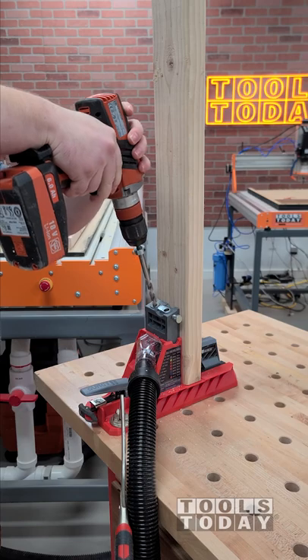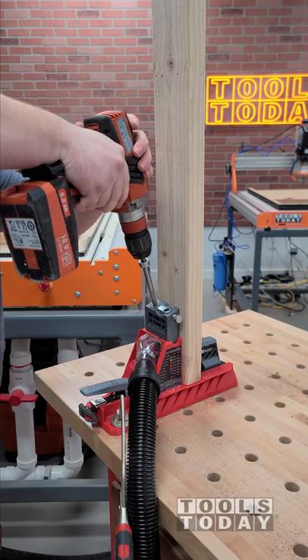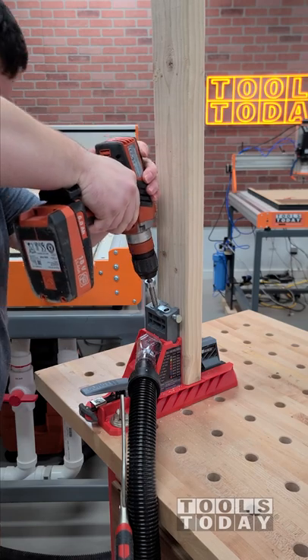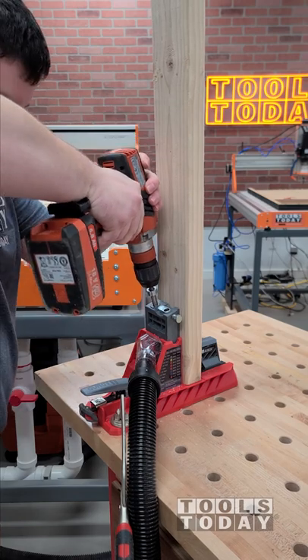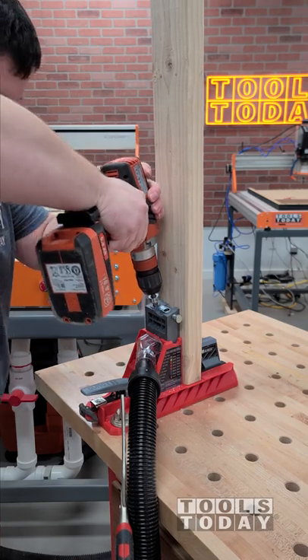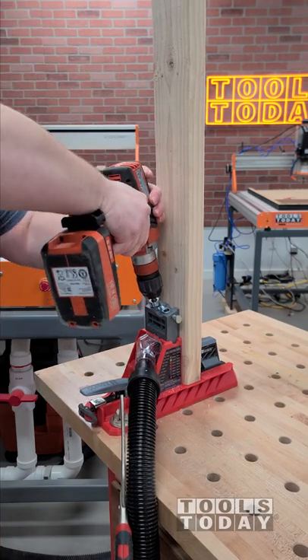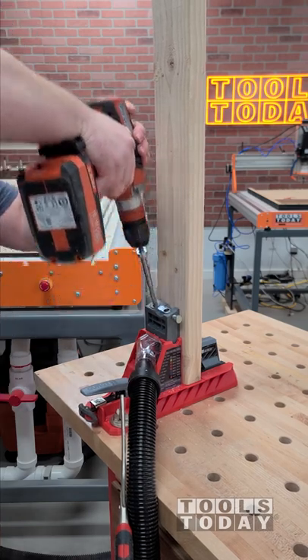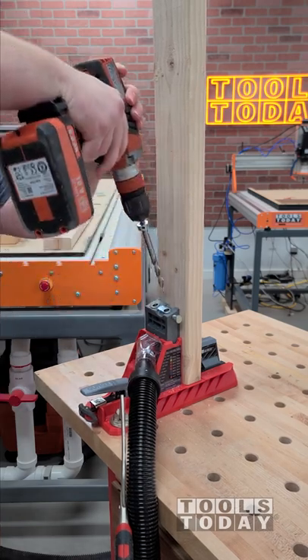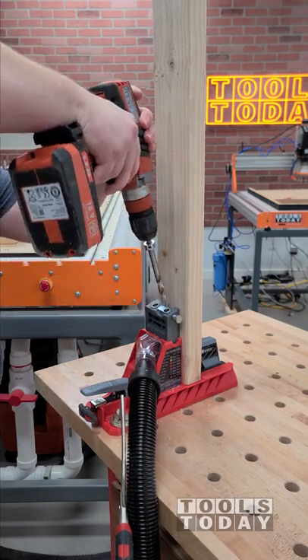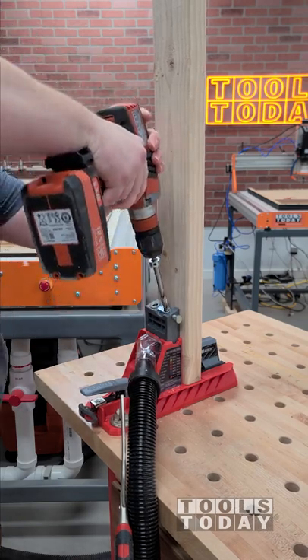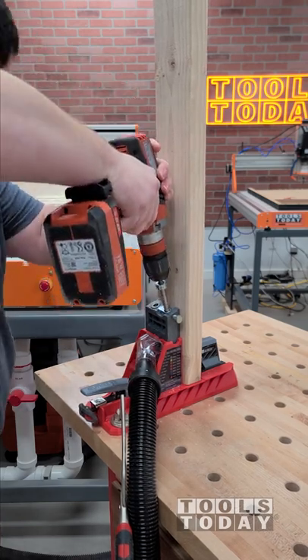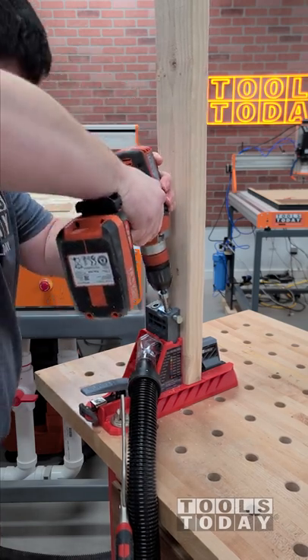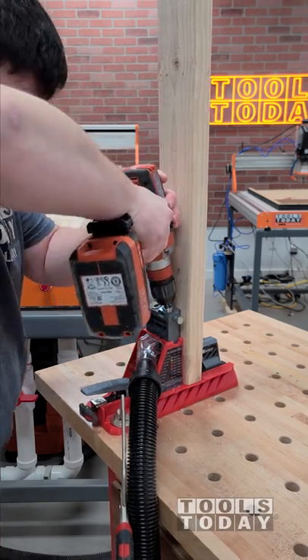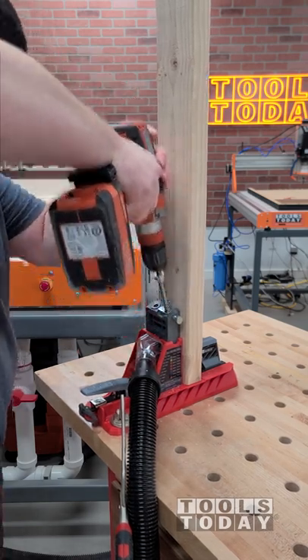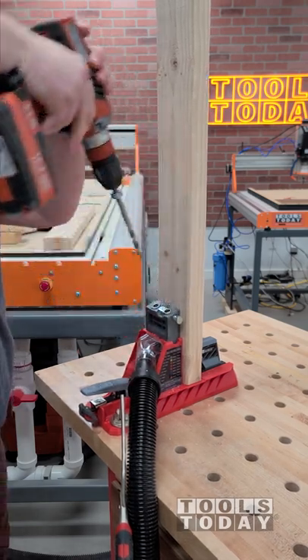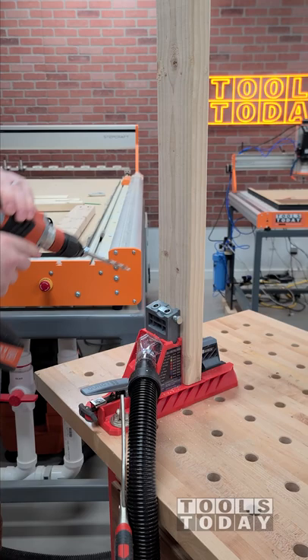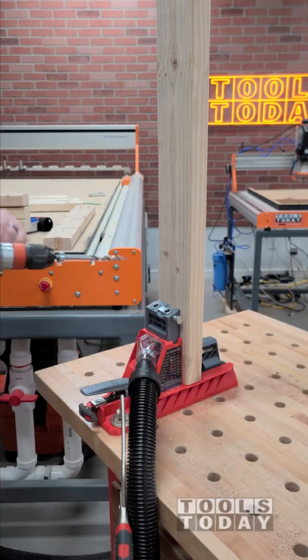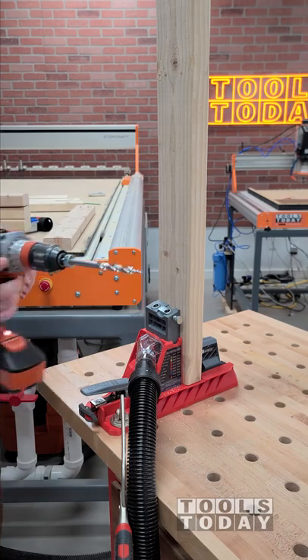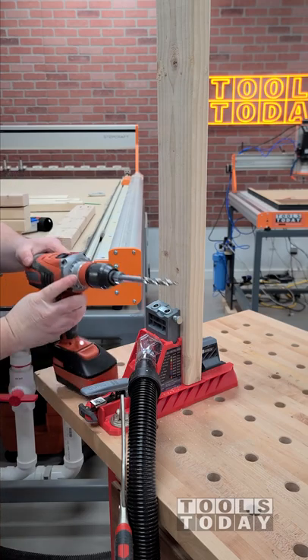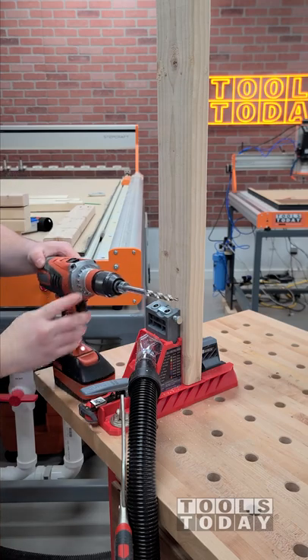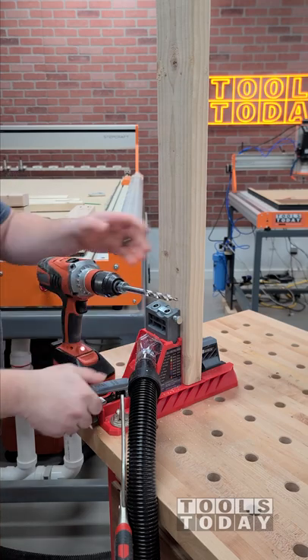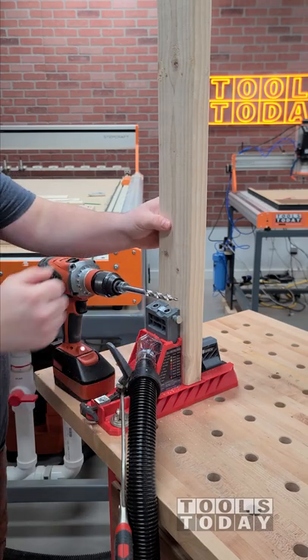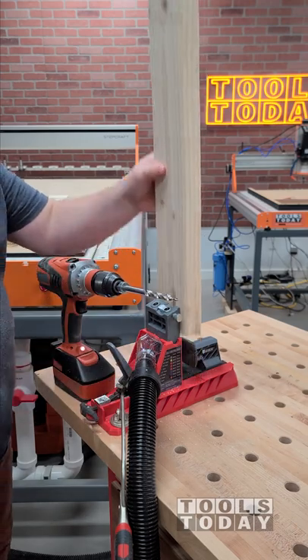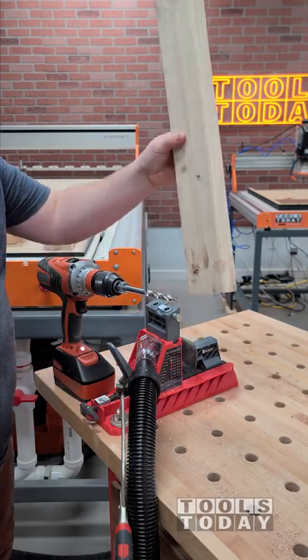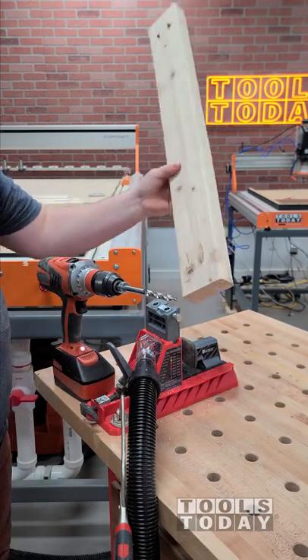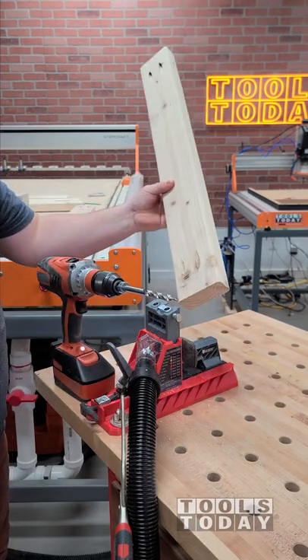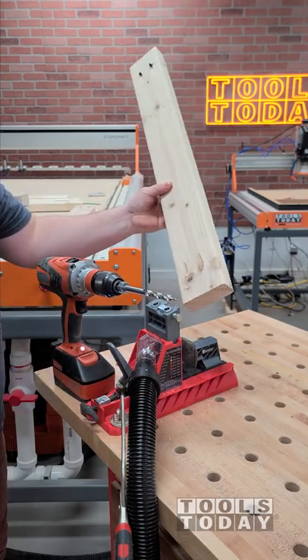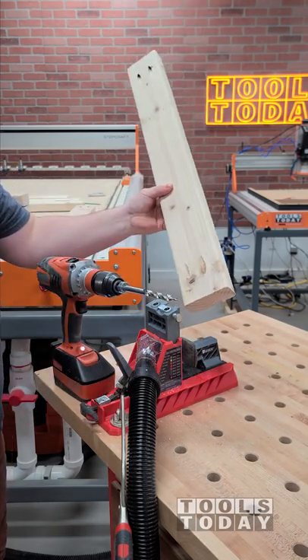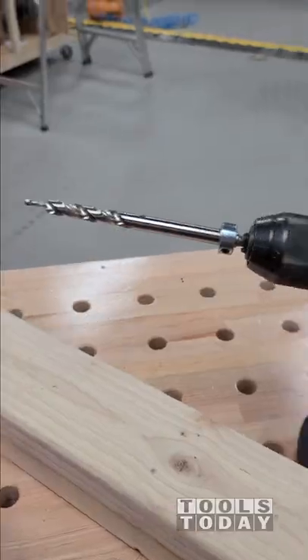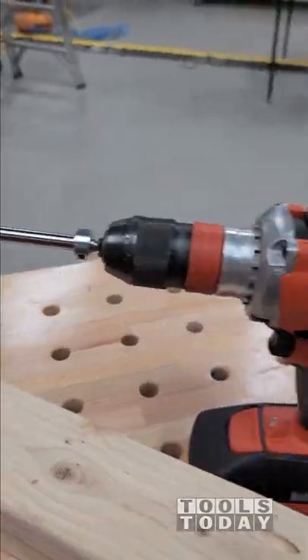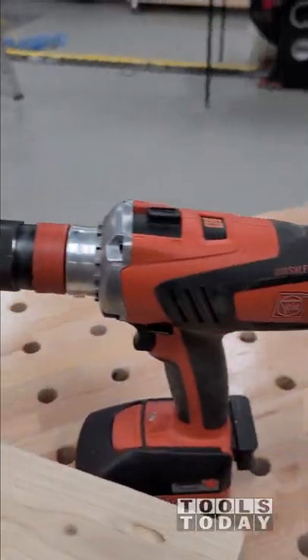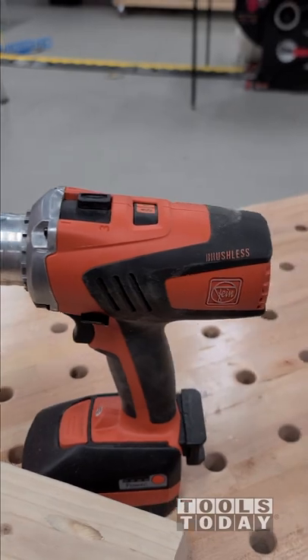I've drilled a lot of pocket holes in my time with a few different drills, and this is by far the easiest one and definitely the fastest. It's incredible how much difference the higher RPM makes, and it definitely leaves a really nice clean pocket hole as well.